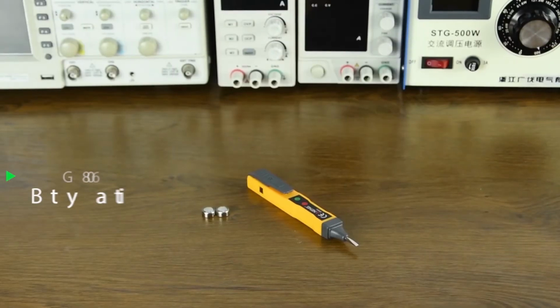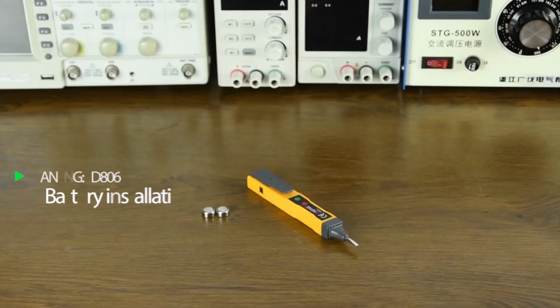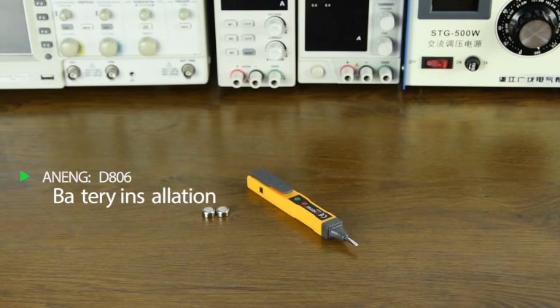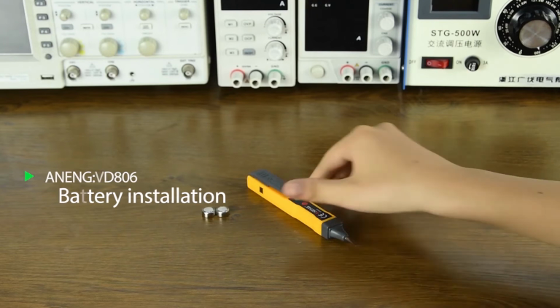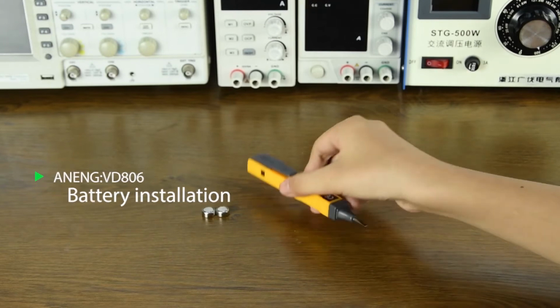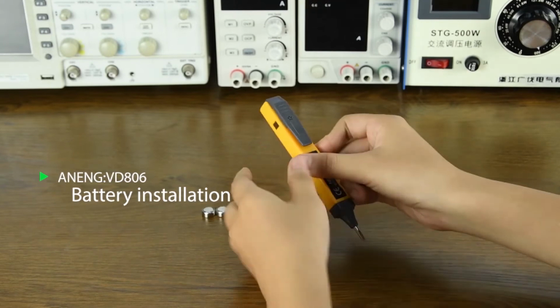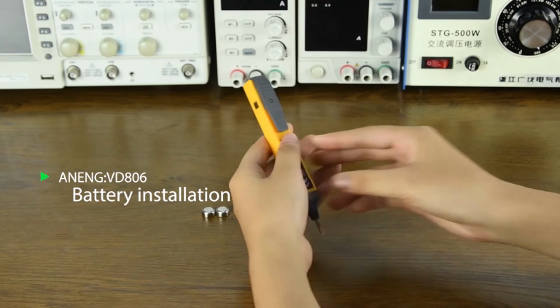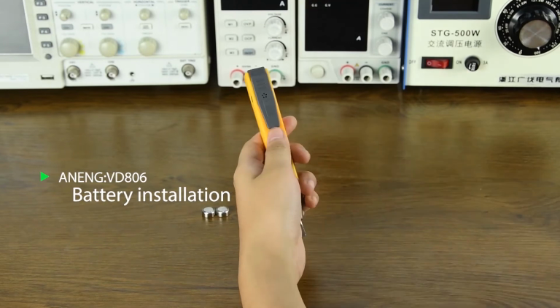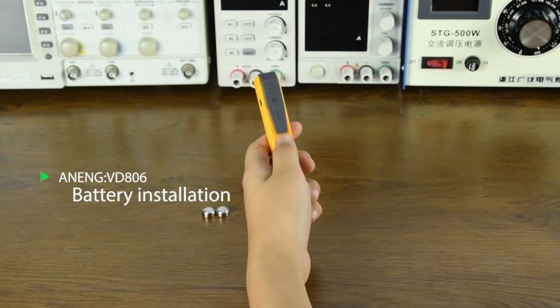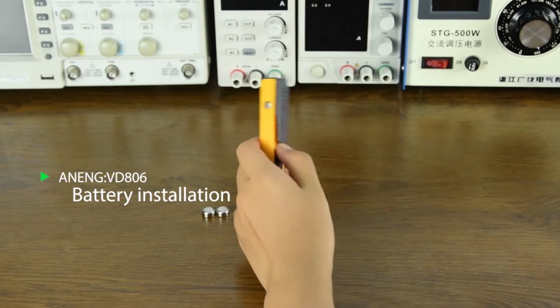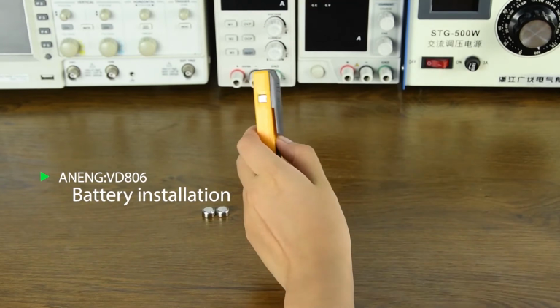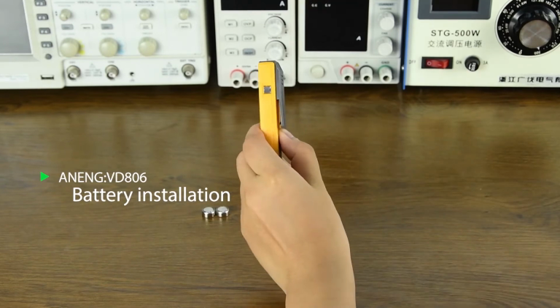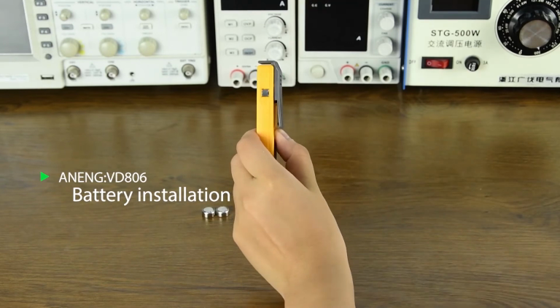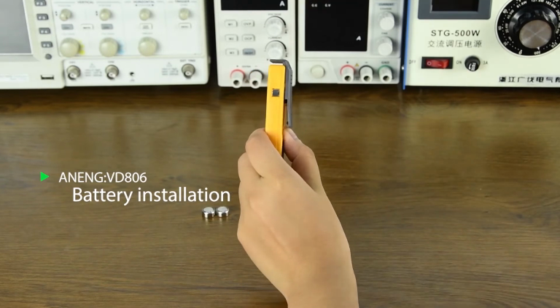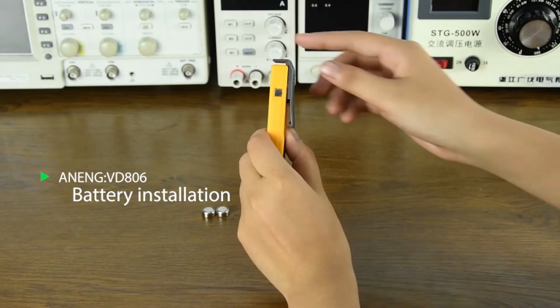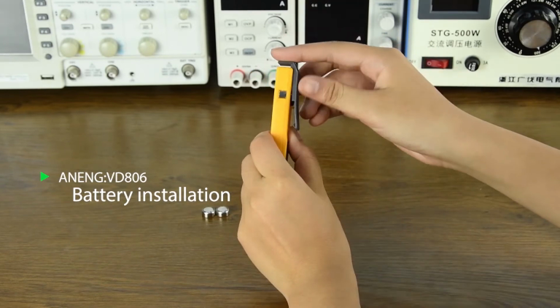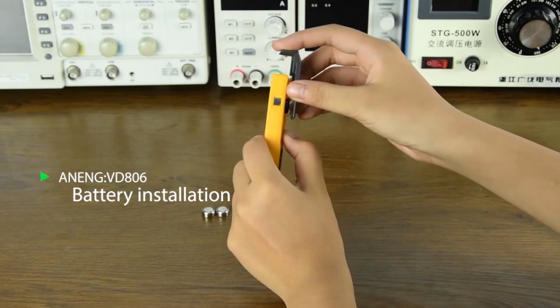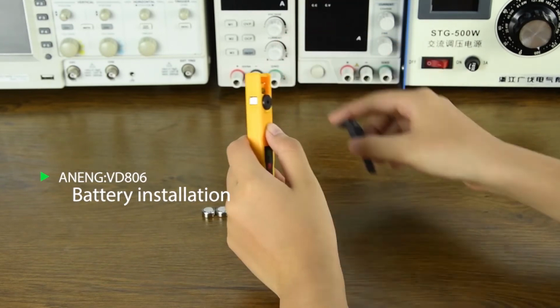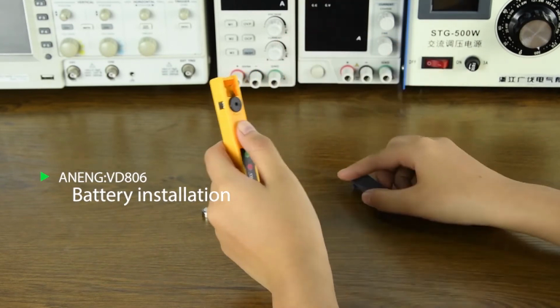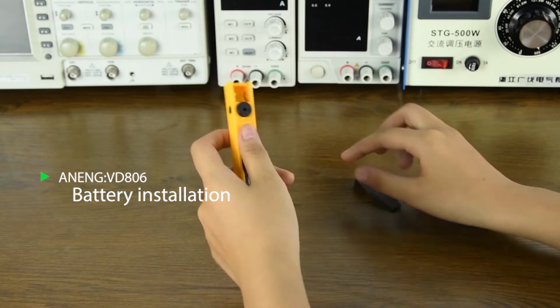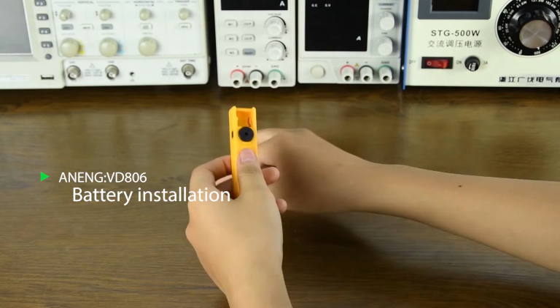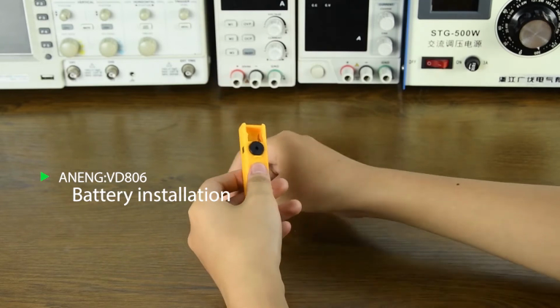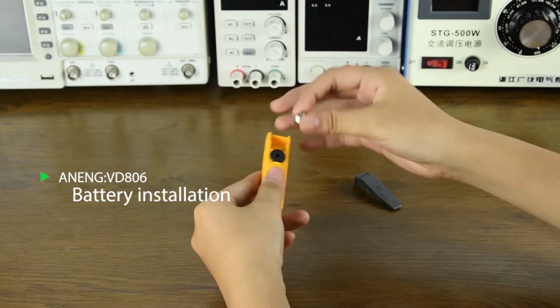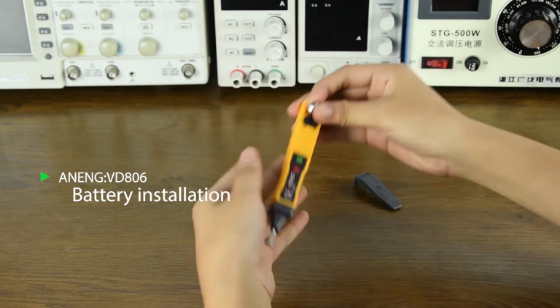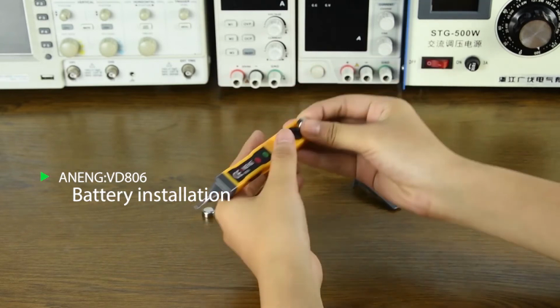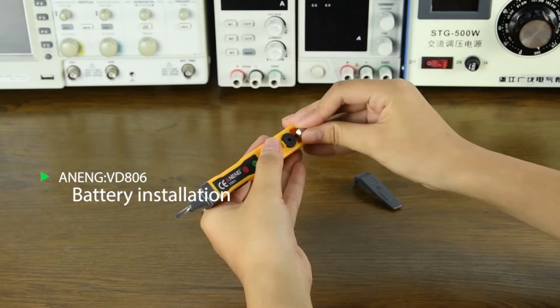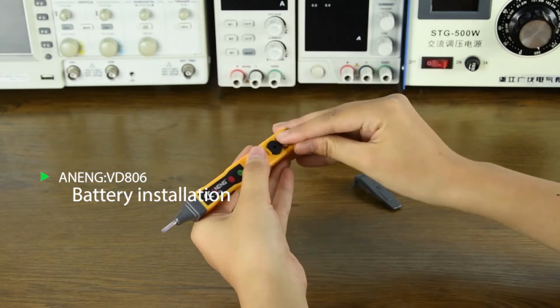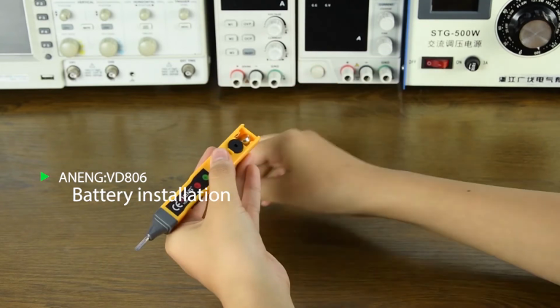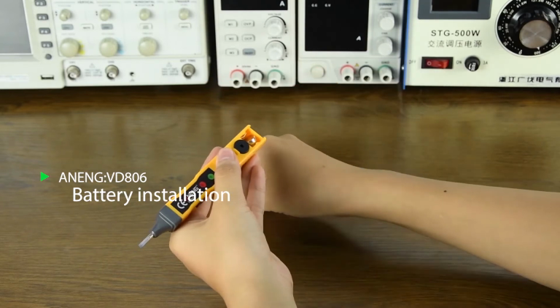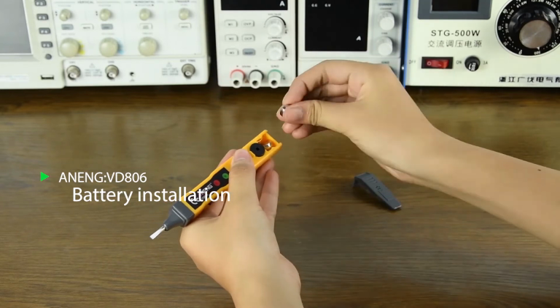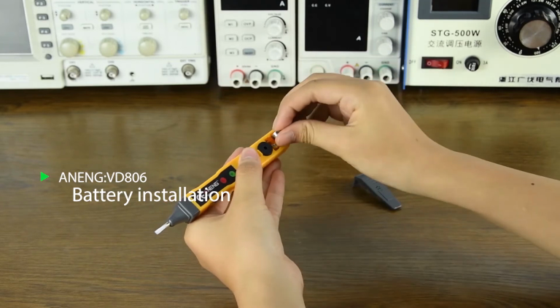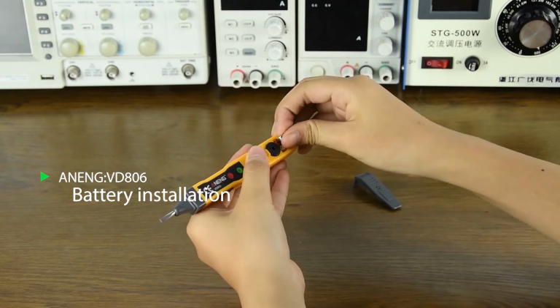Multifunctional Non-Contact Electric Measuring Pen — Battery Installation. Open the pen head and install 2 button batteries.